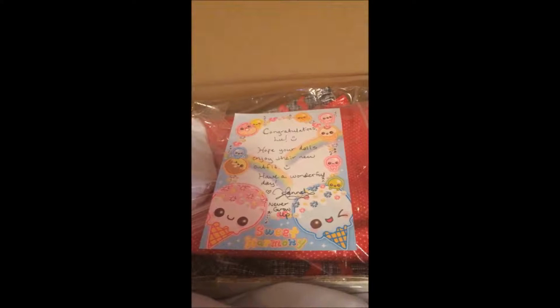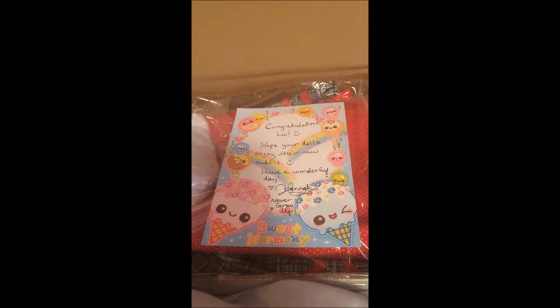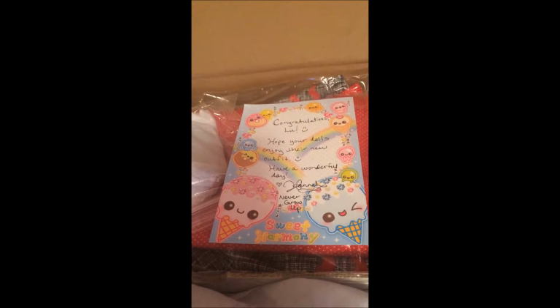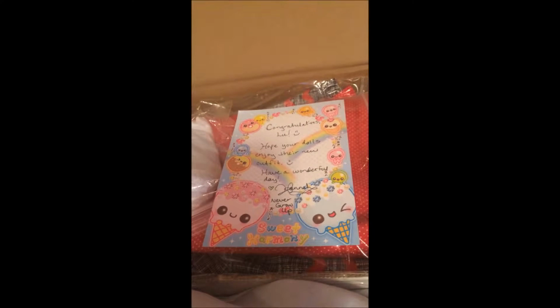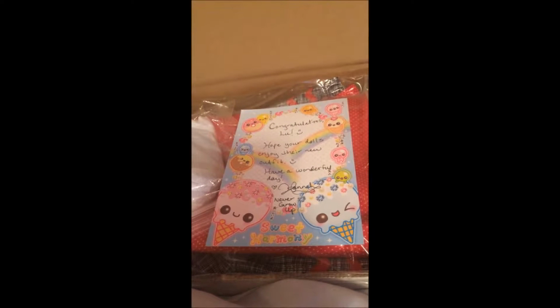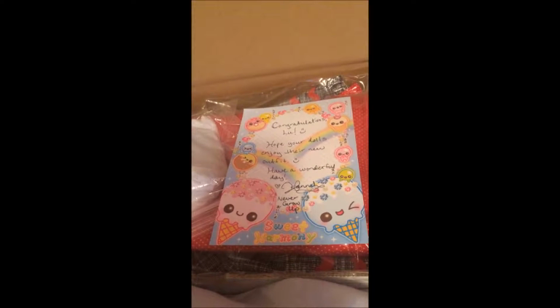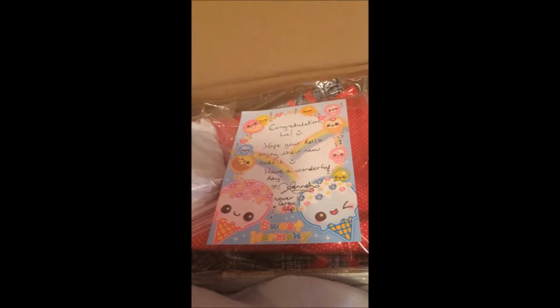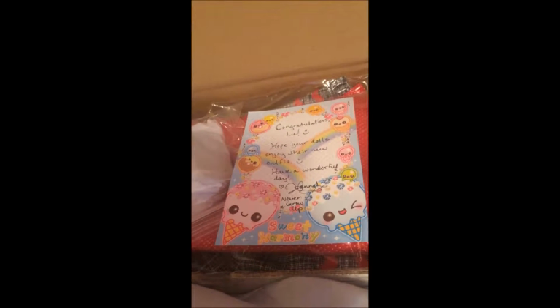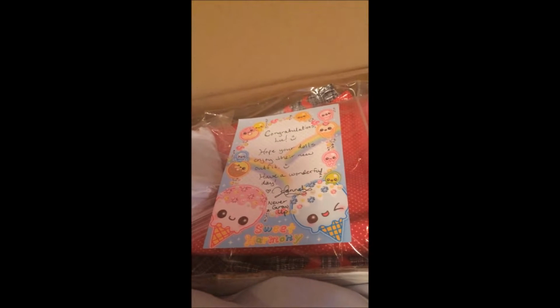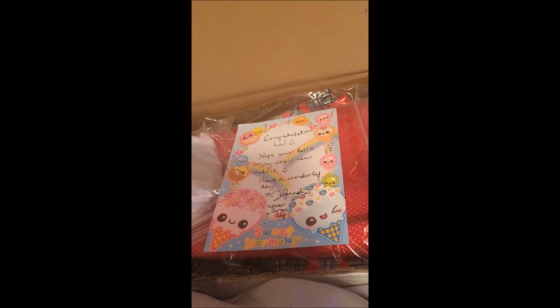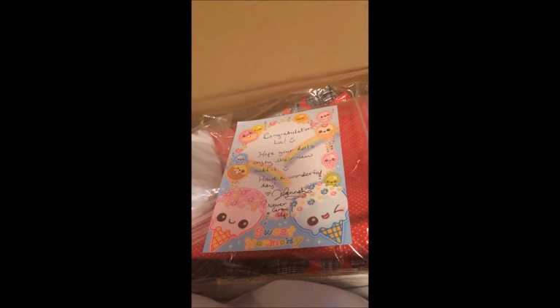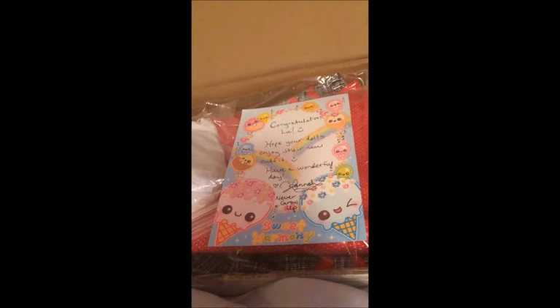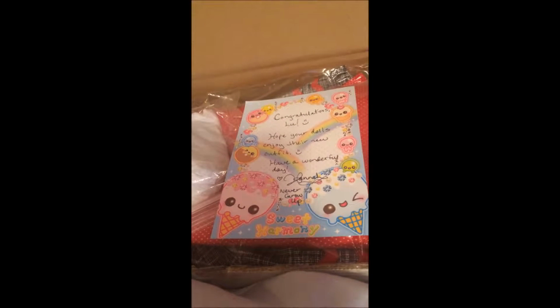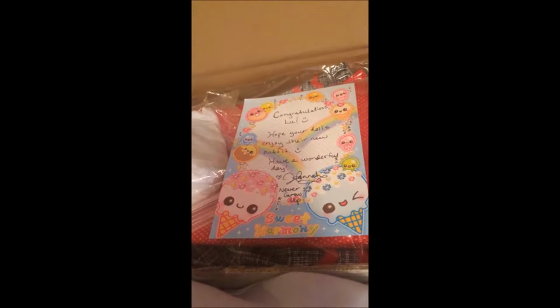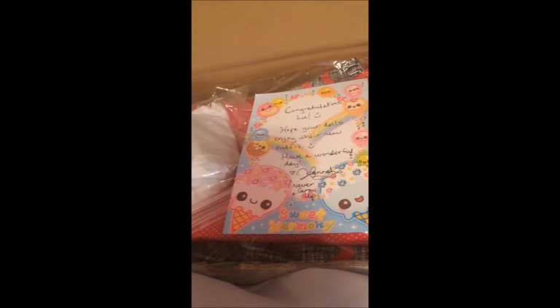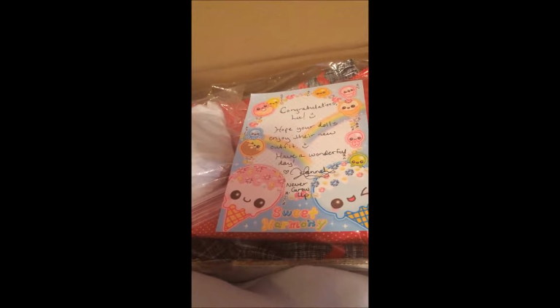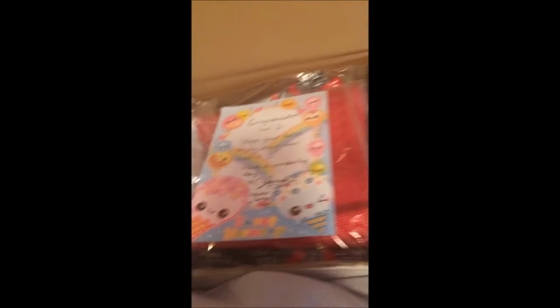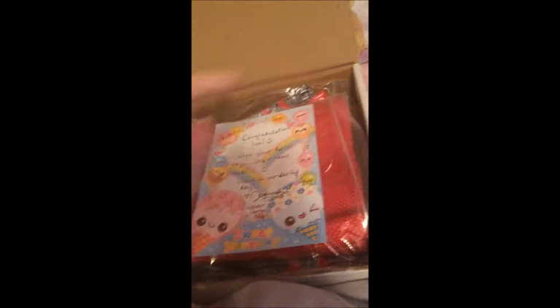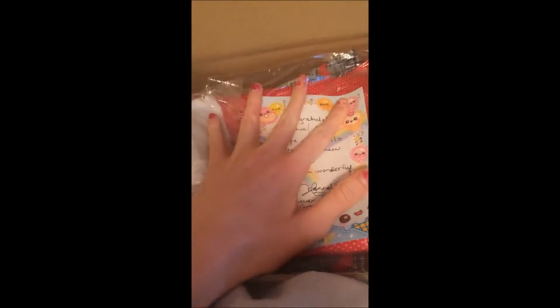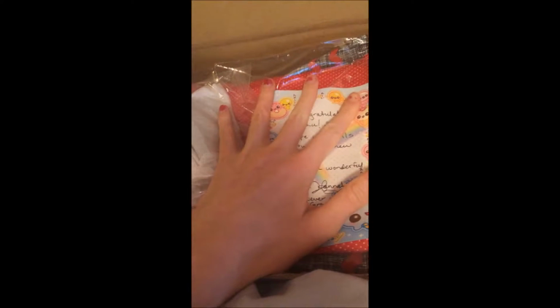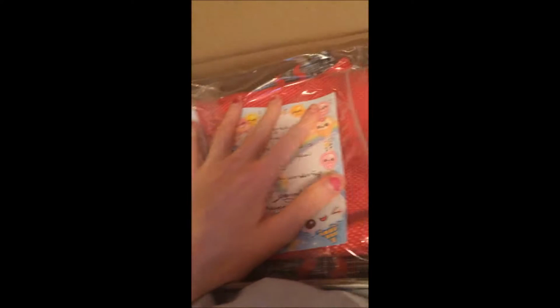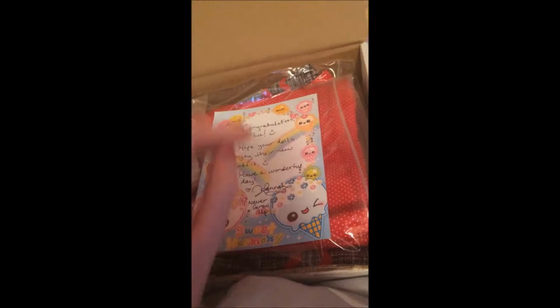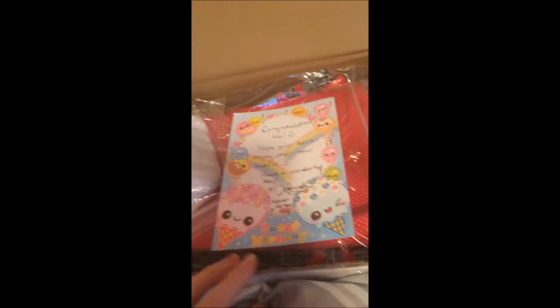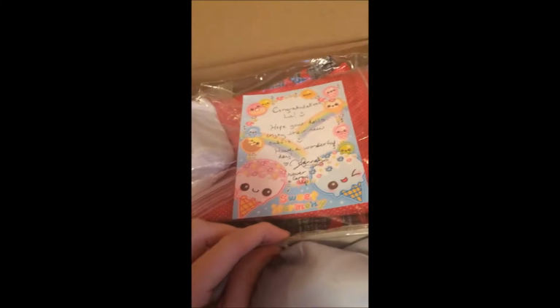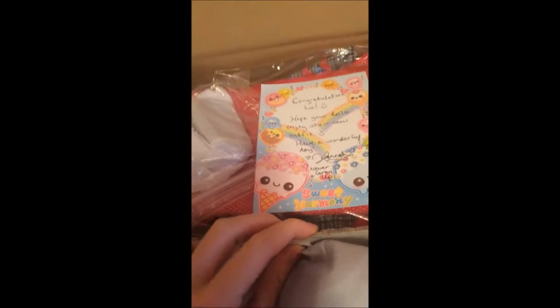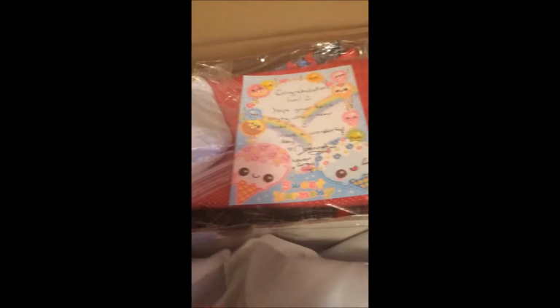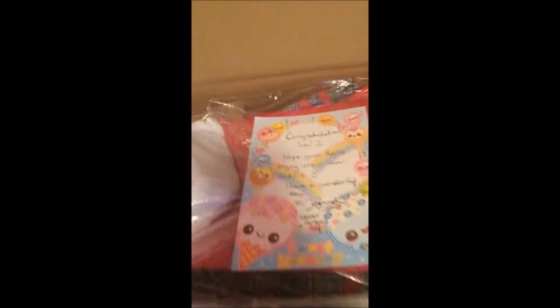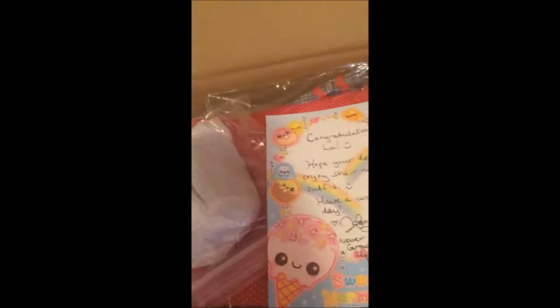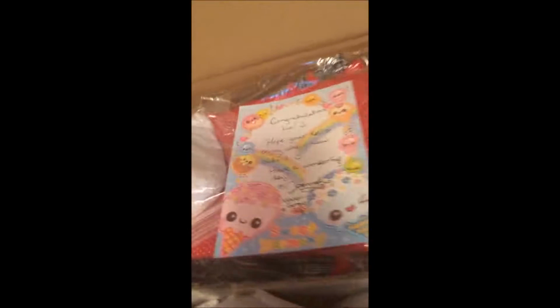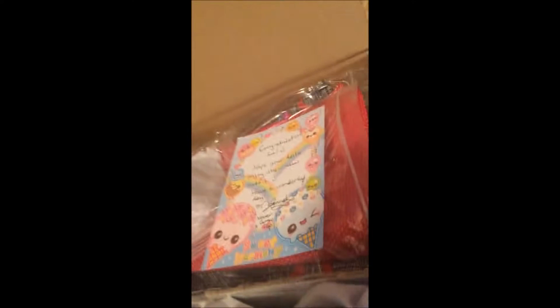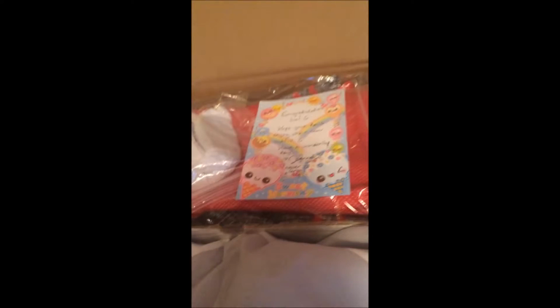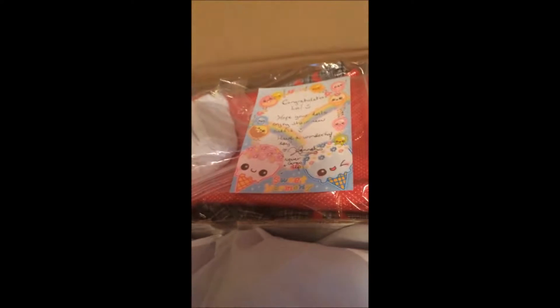Hello and welcome to another opening video with me, Lou. So I won a giveaway while I was on the summer holiday and it actually beat me home by a day. So this is what I won — it's an outfit. Let's get started.